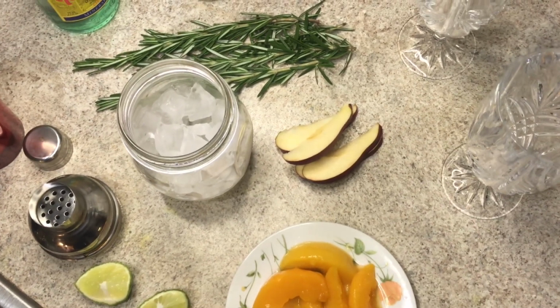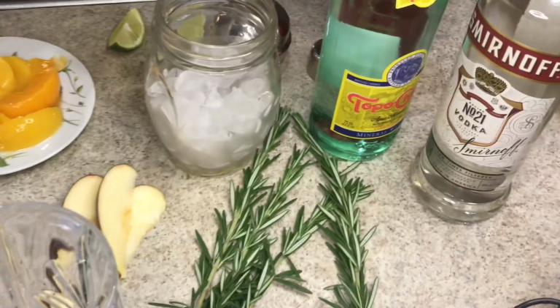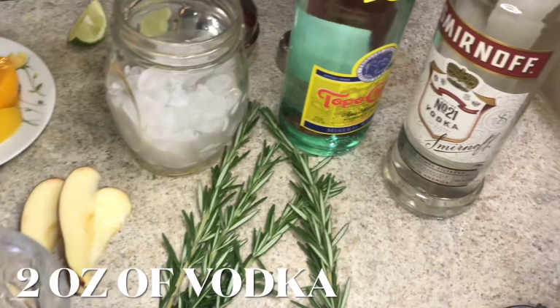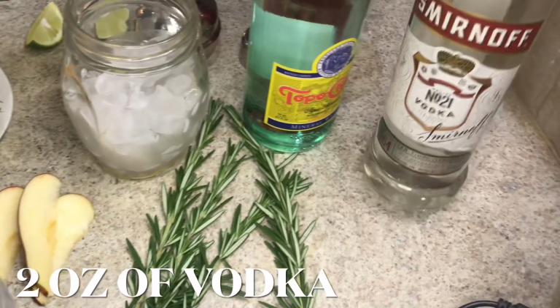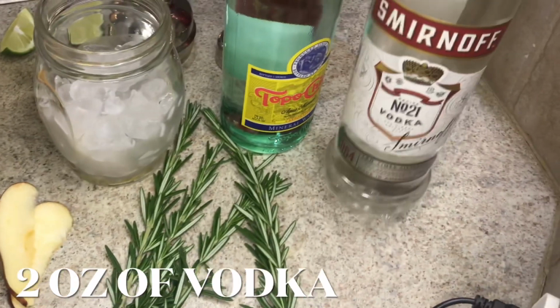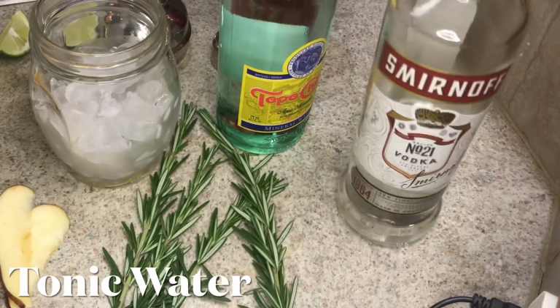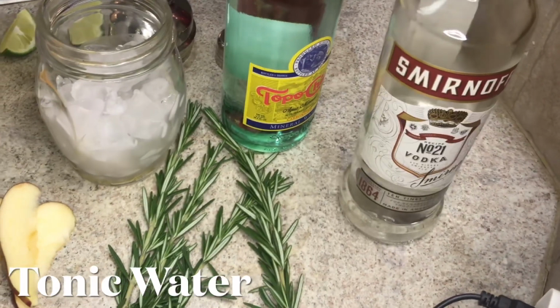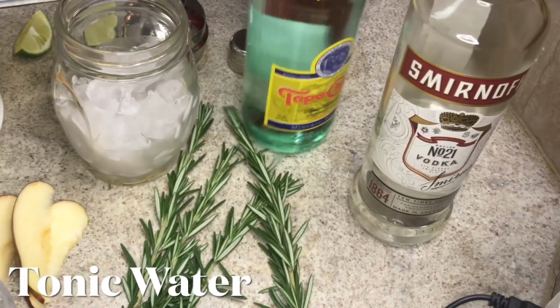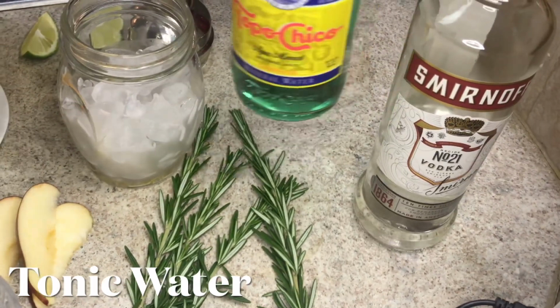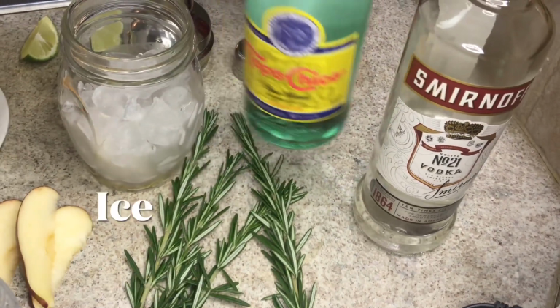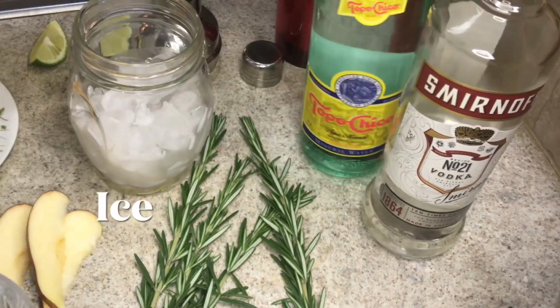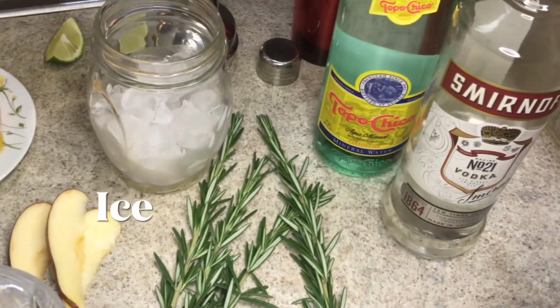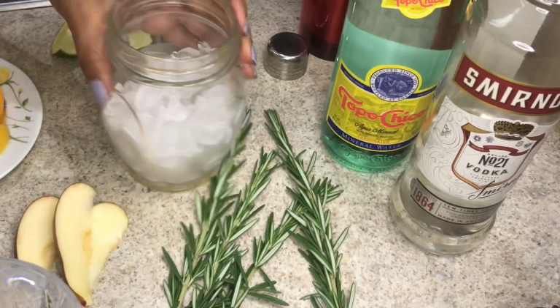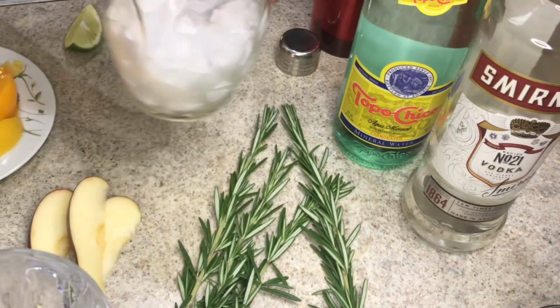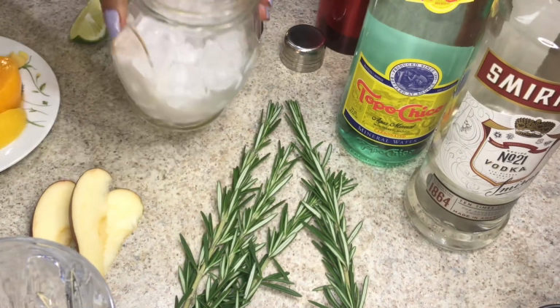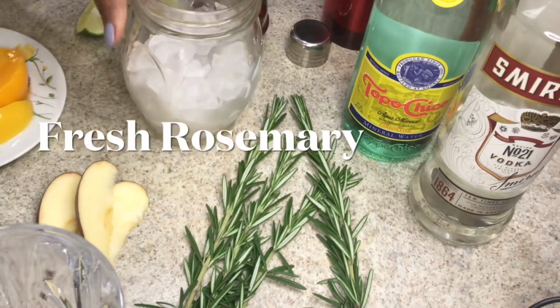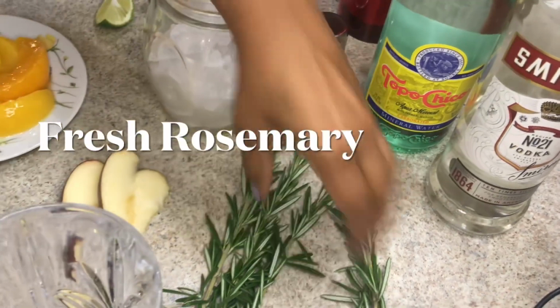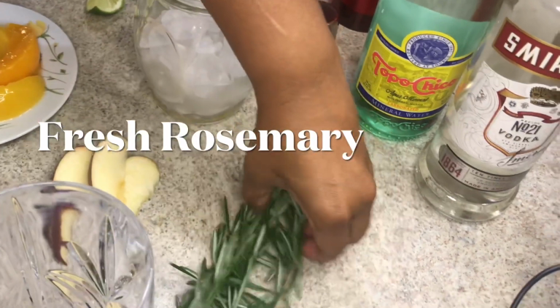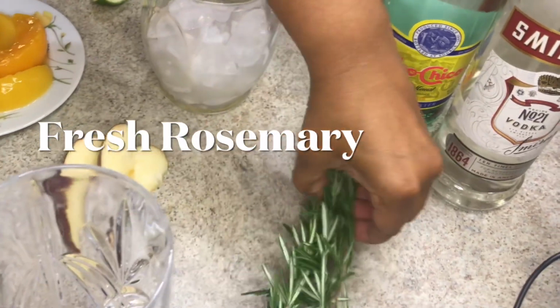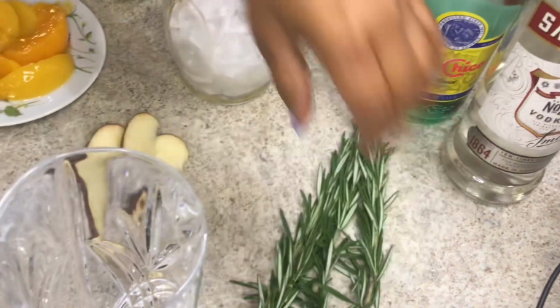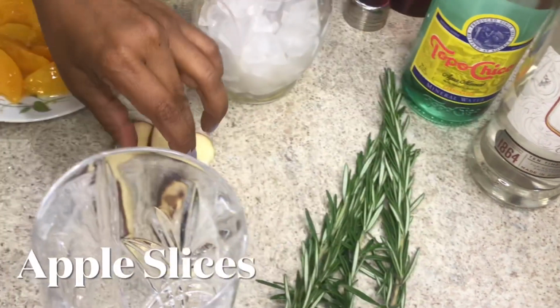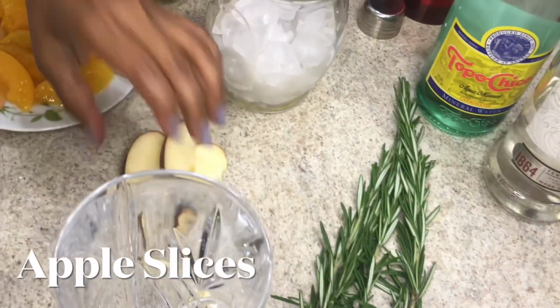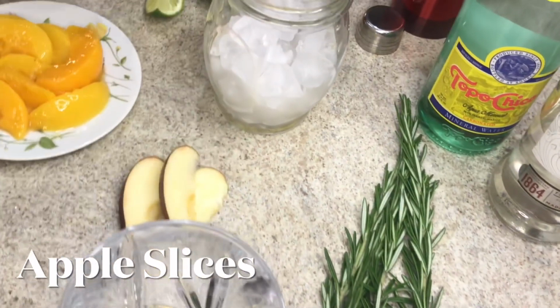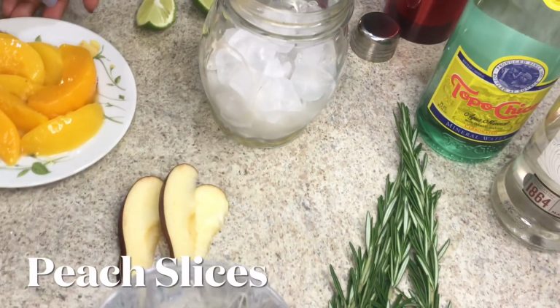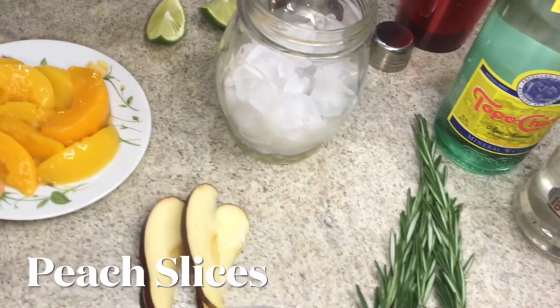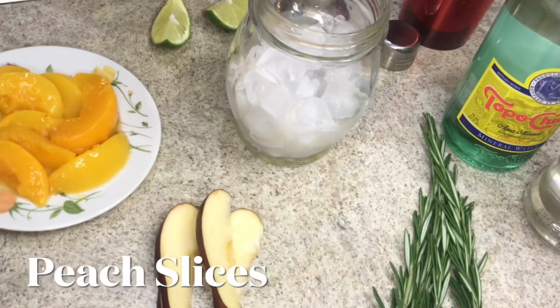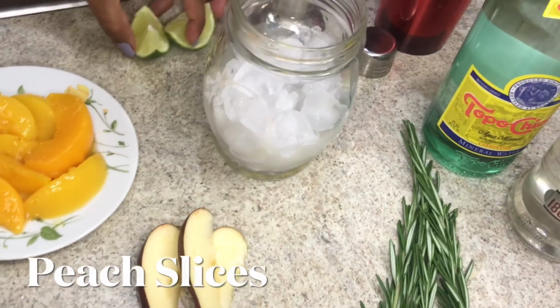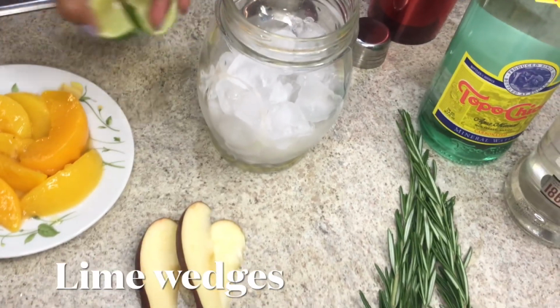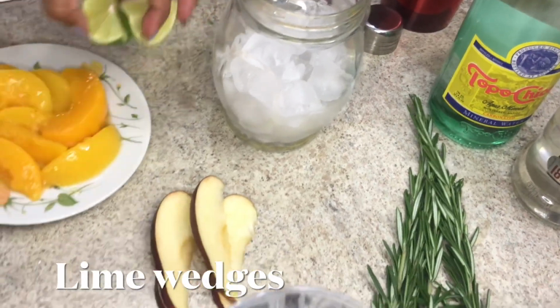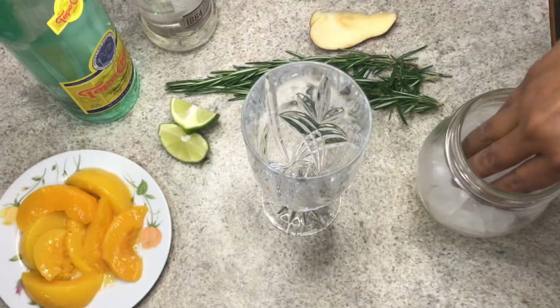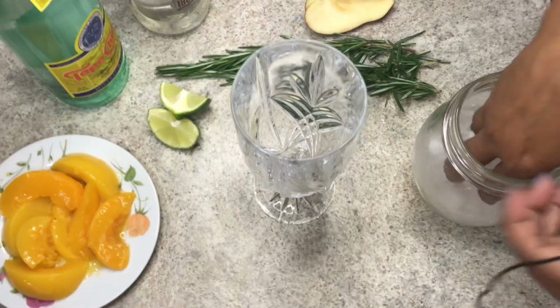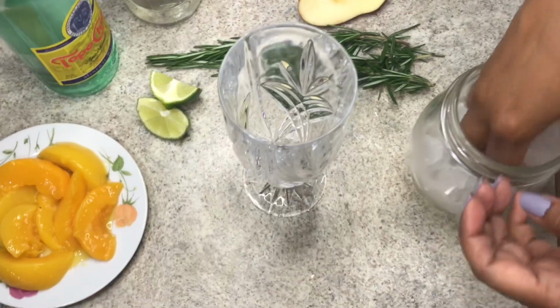So here we have vodka, tonic water, some ice, rosemary, apple, peach, and also lime.